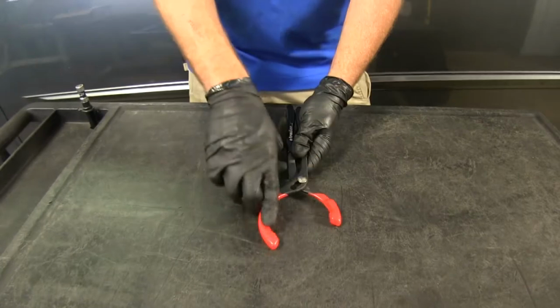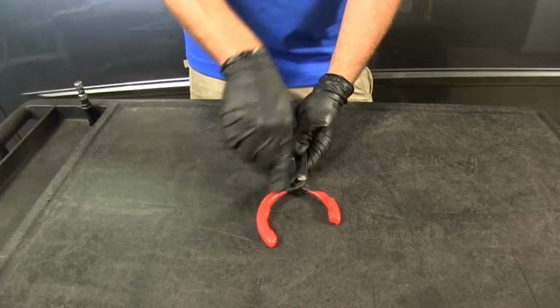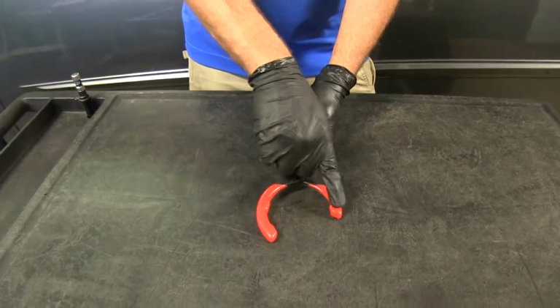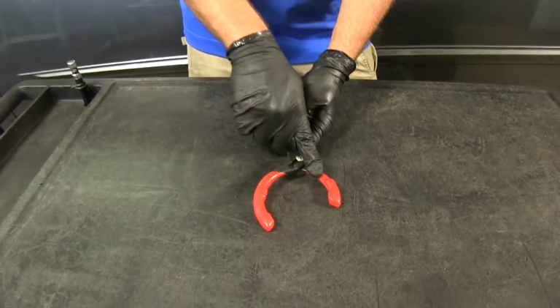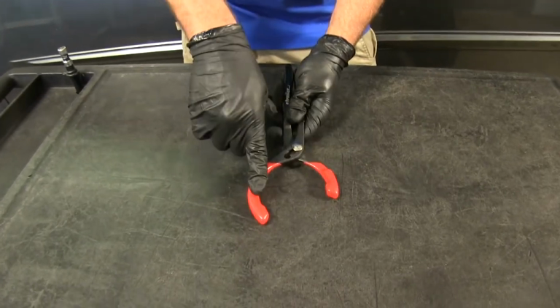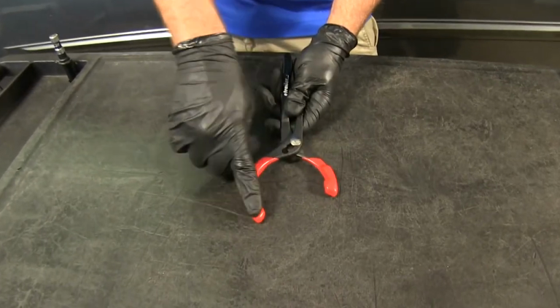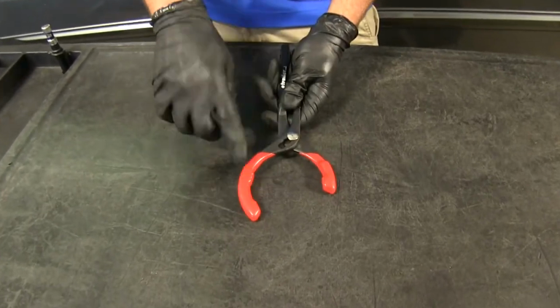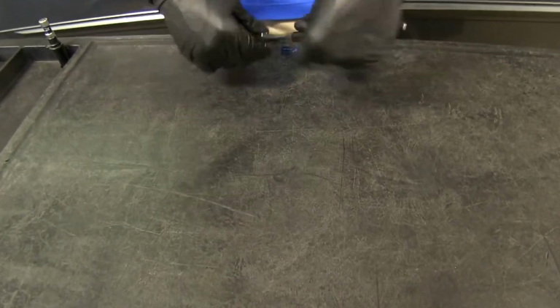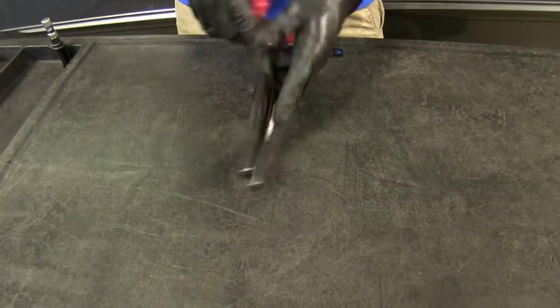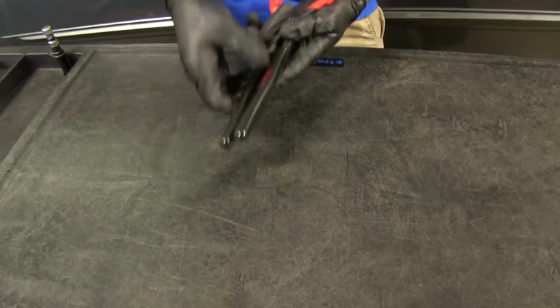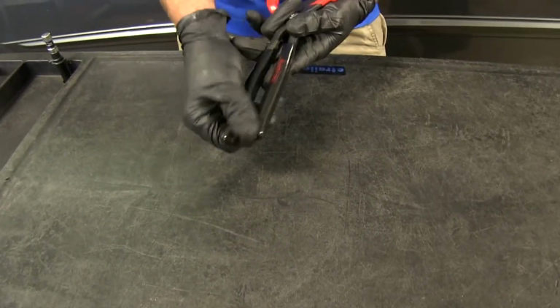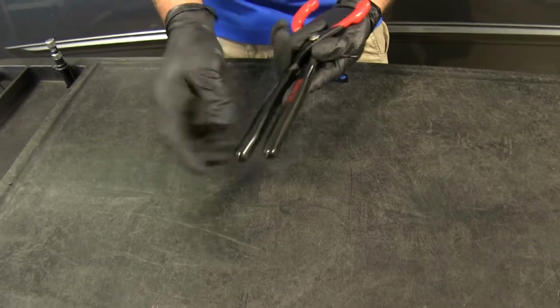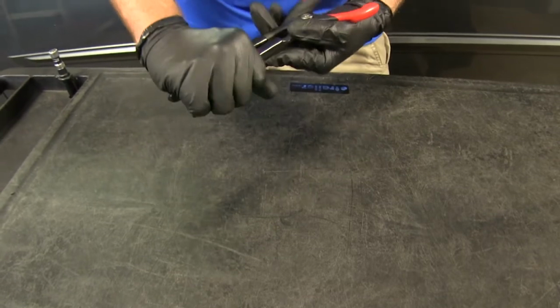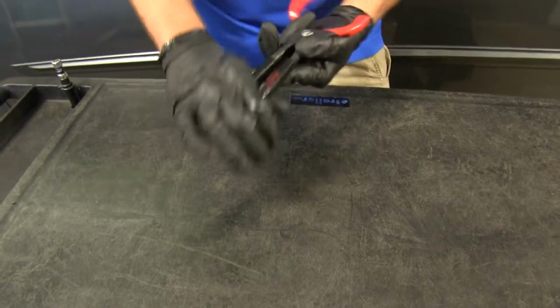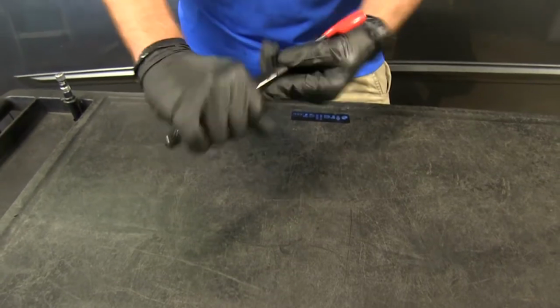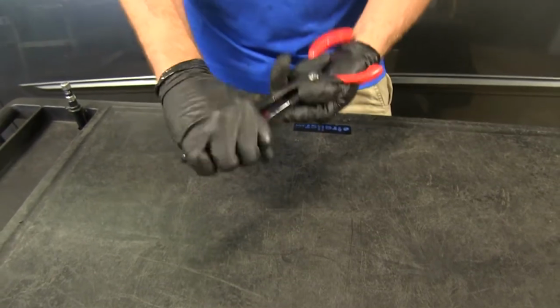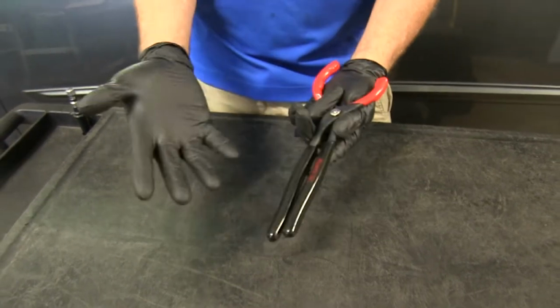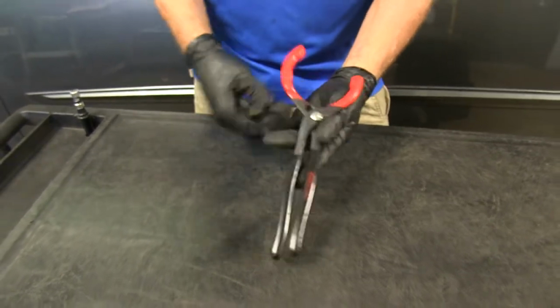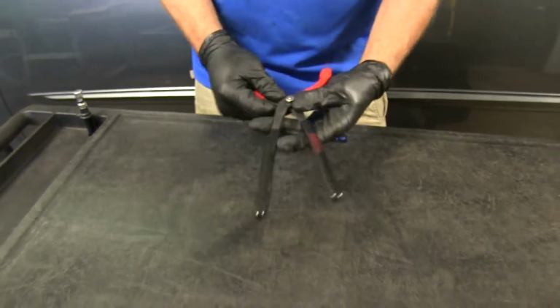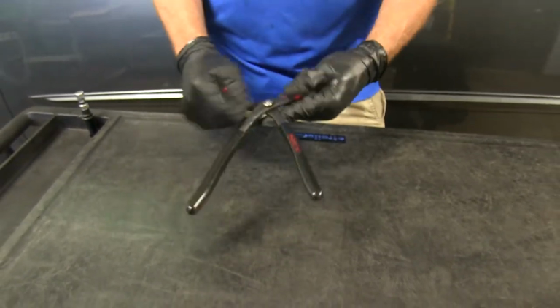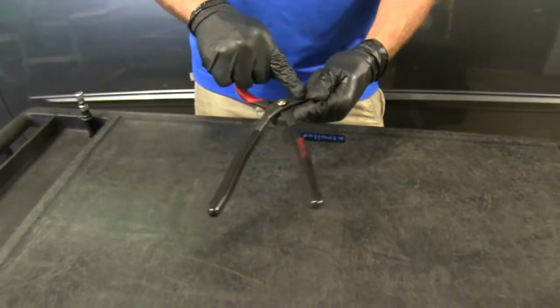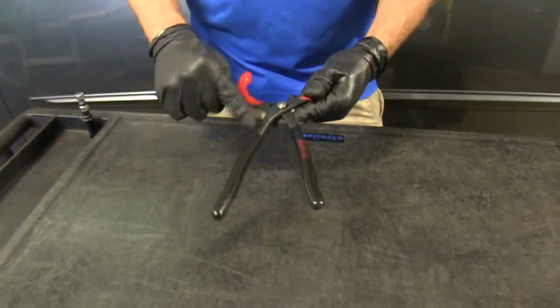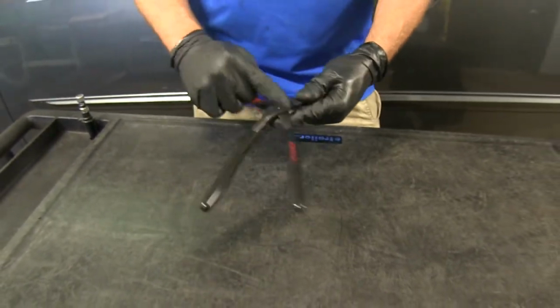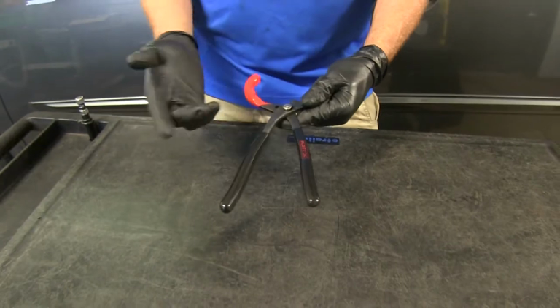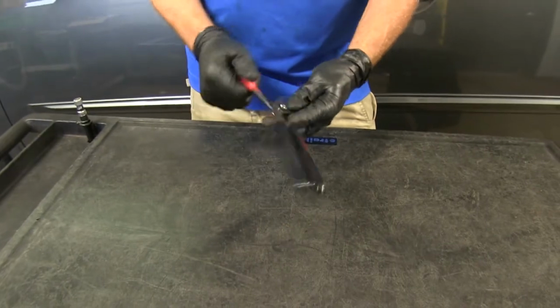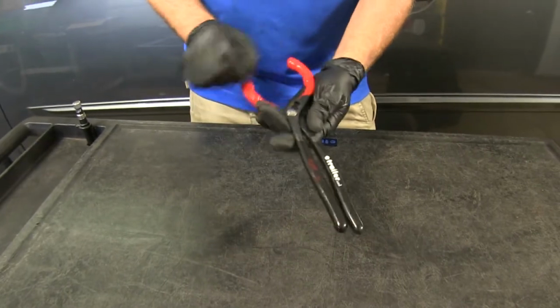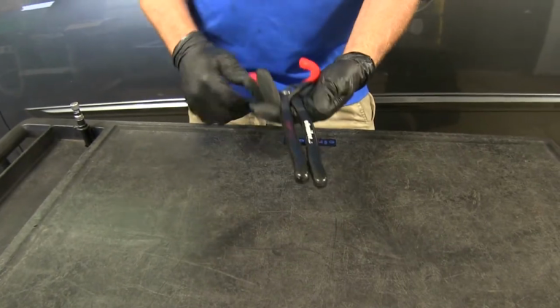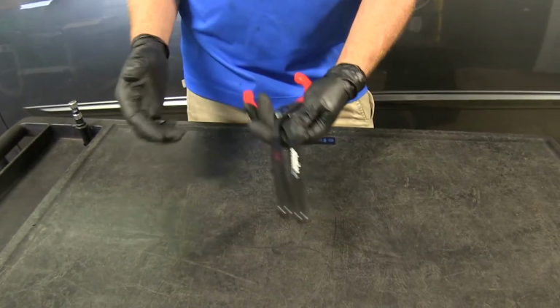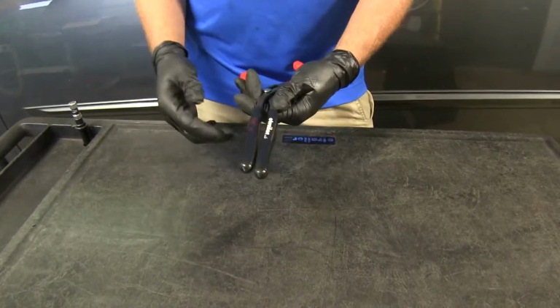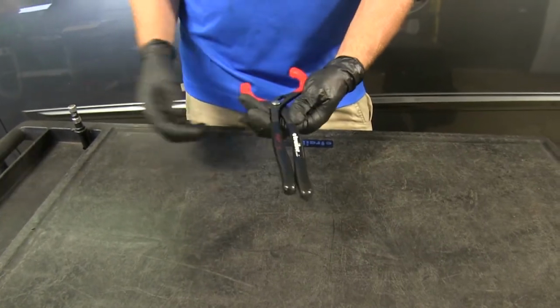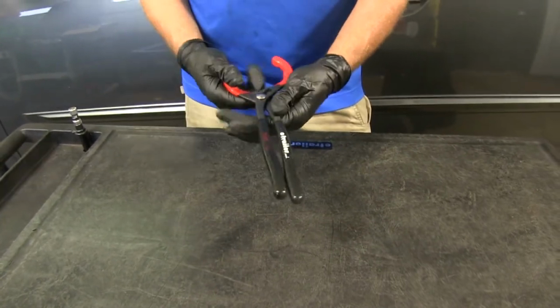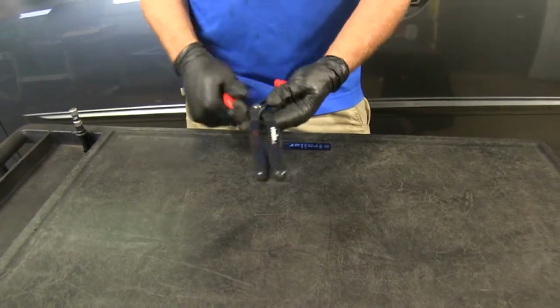We've got a nice rubber coating not only where we're going to grab the filter, but also on our handle, so we're not going to have to worry about slipping when our hands get covered with oil. They're made of a nice heavy-duty steel, so they're not going to bend and they're not going to wear out over time.